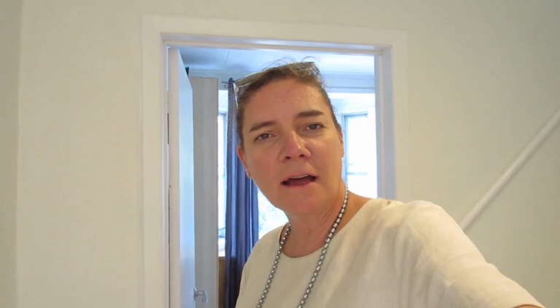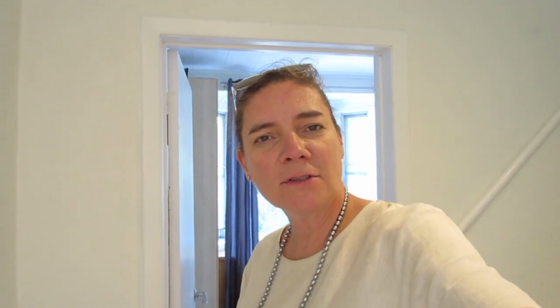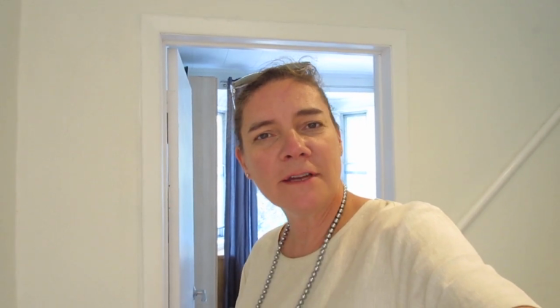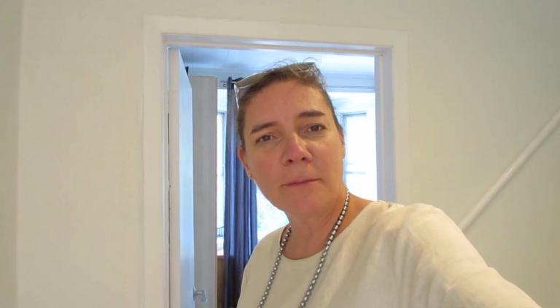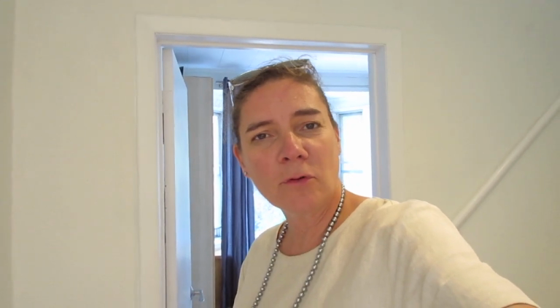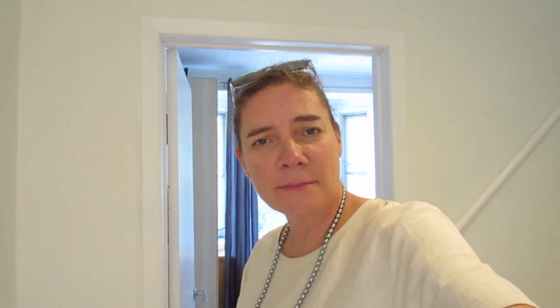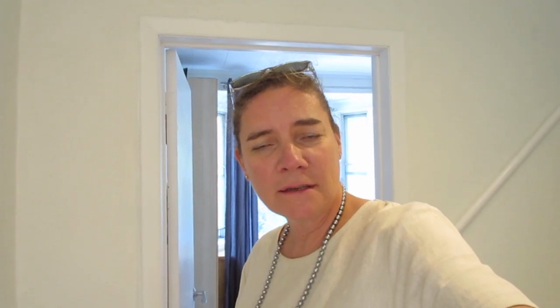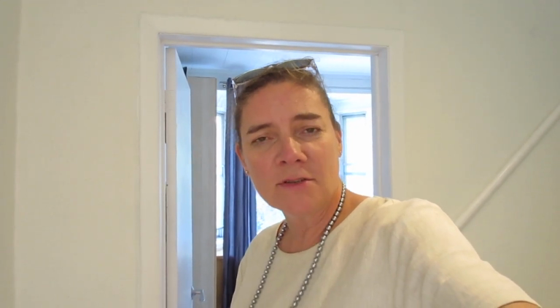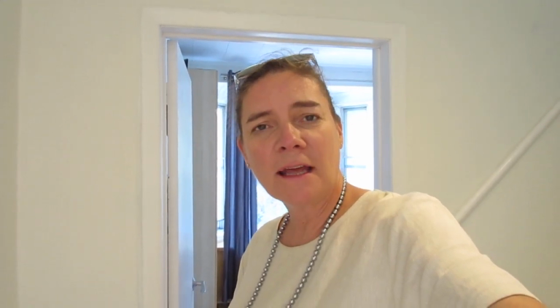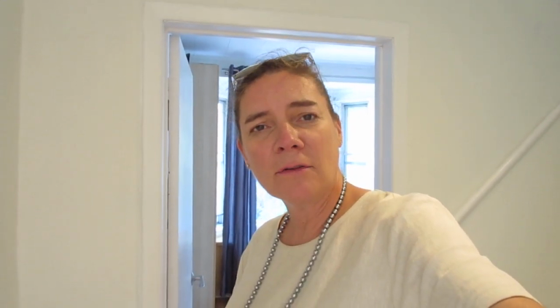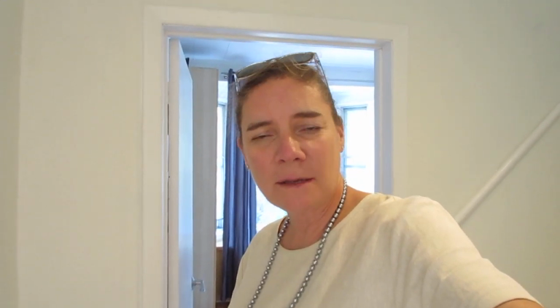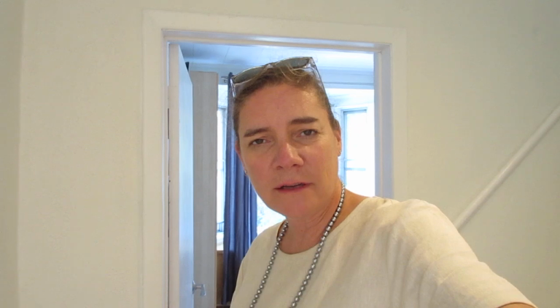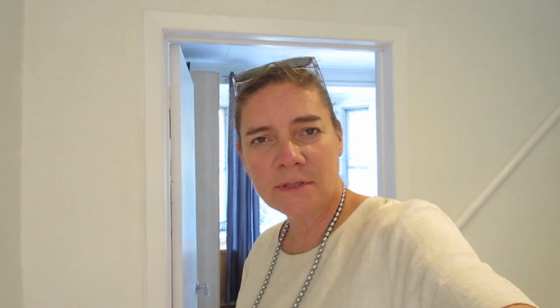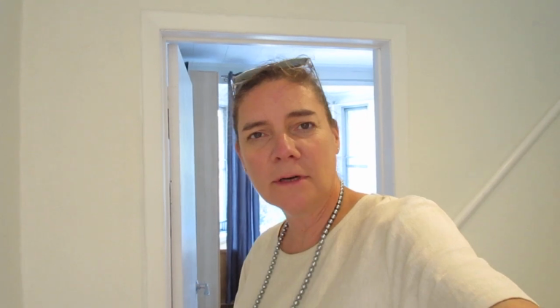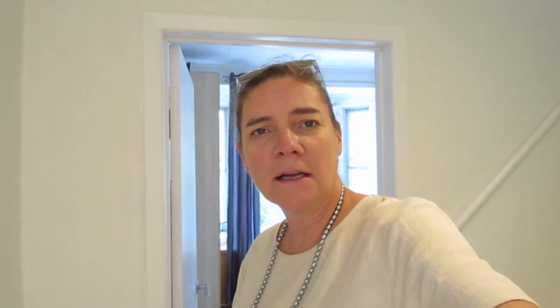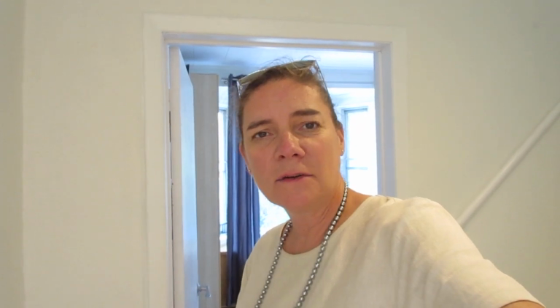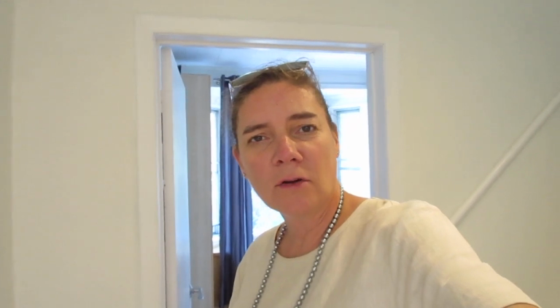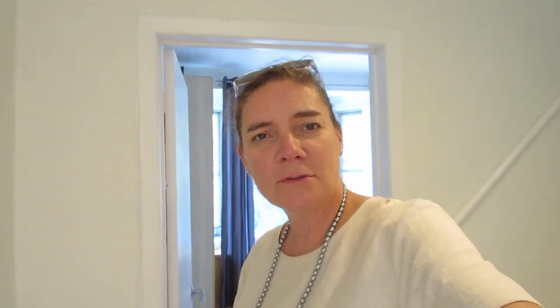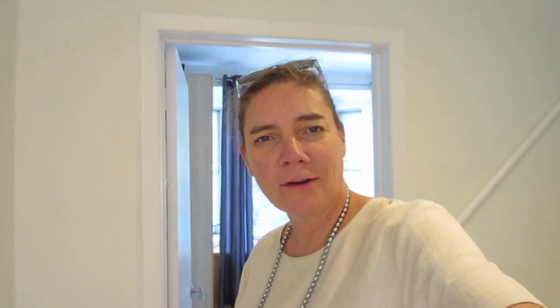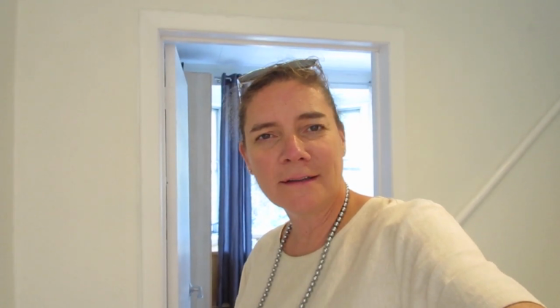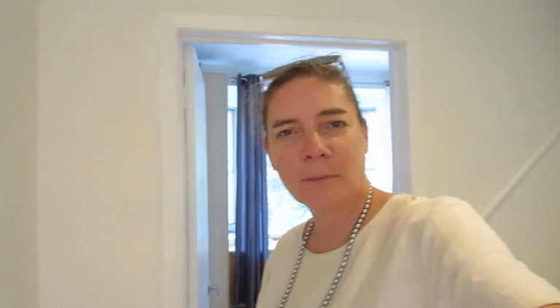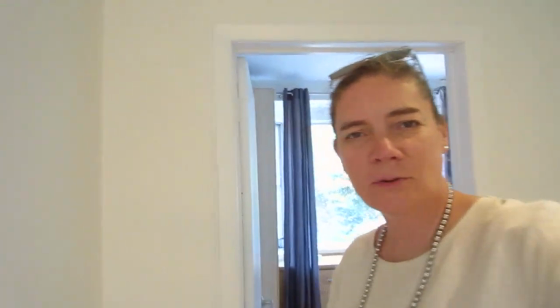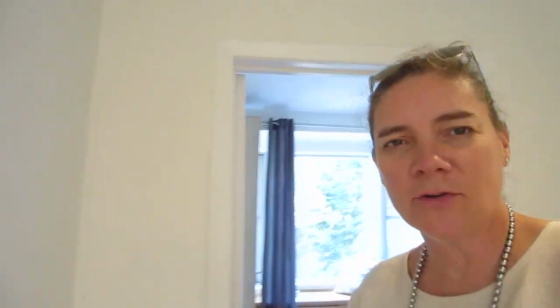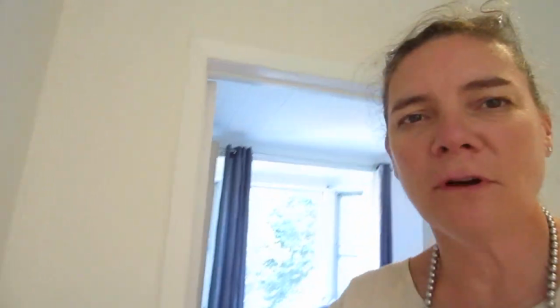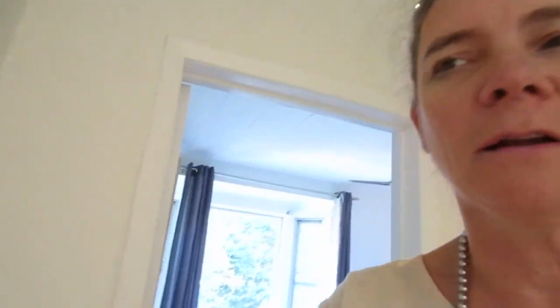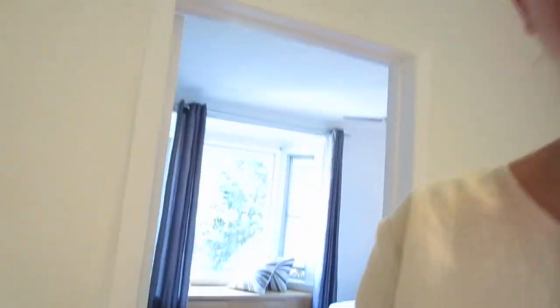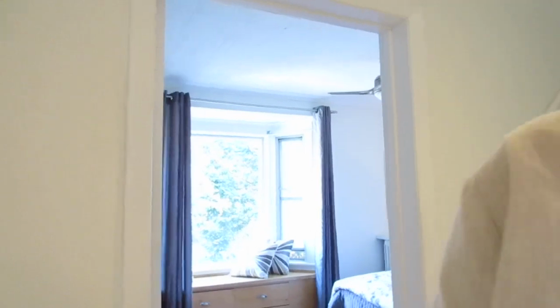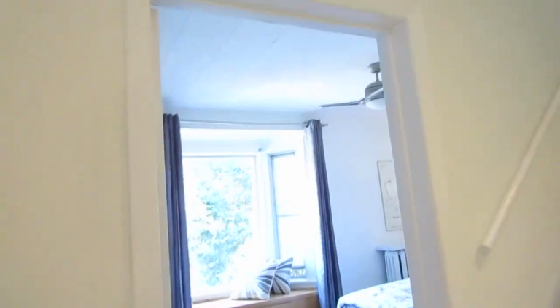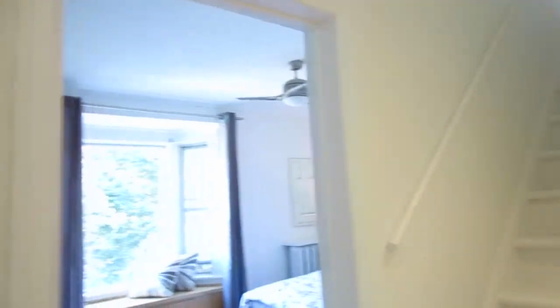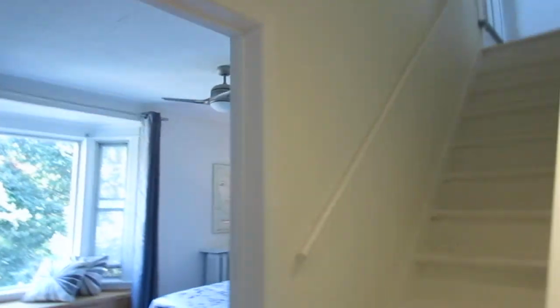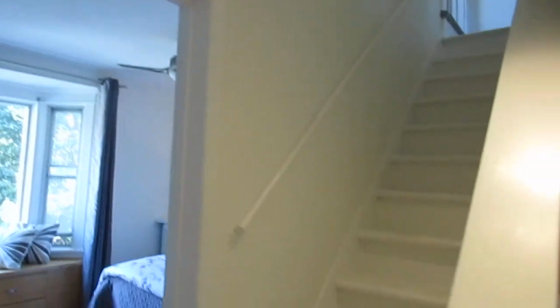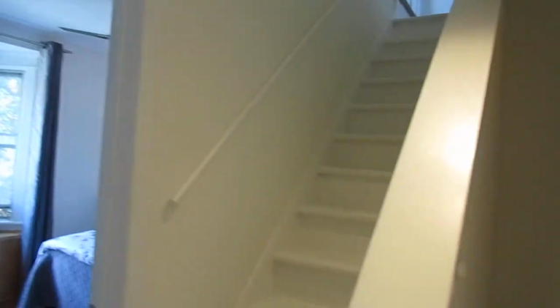I also did a video of the main floor and basement, so check that out — it's a separate video. I didn't want to go too long on it, but I do want to drone on a little bit about the neighbourhood because I love it and I think you will too.